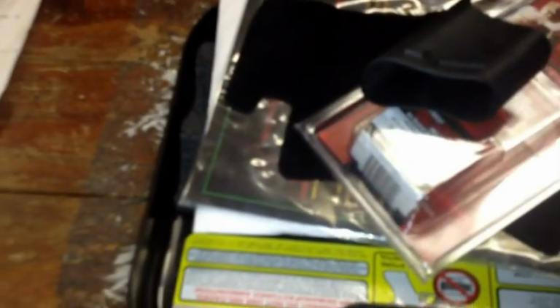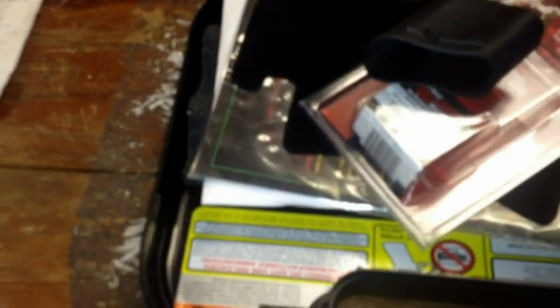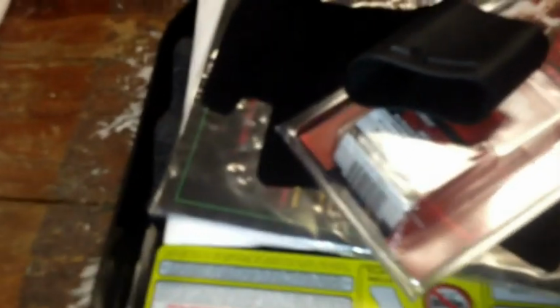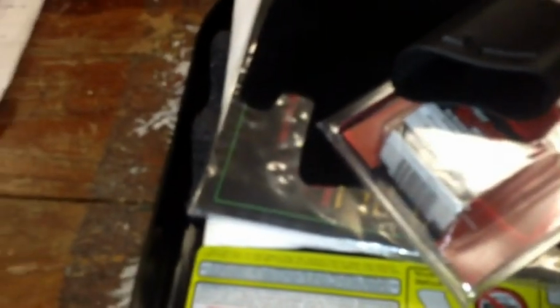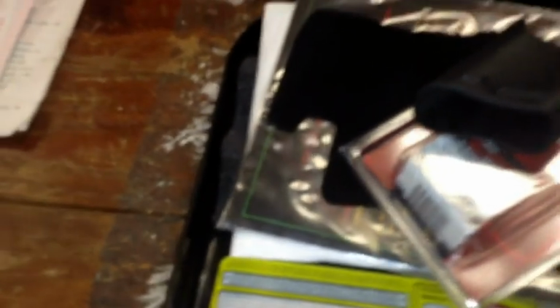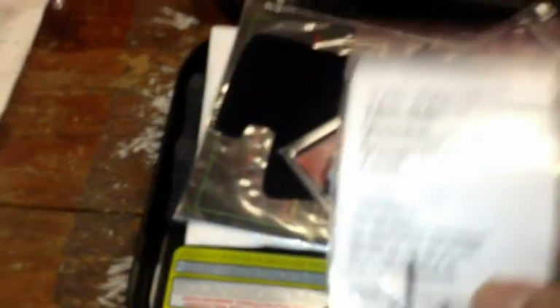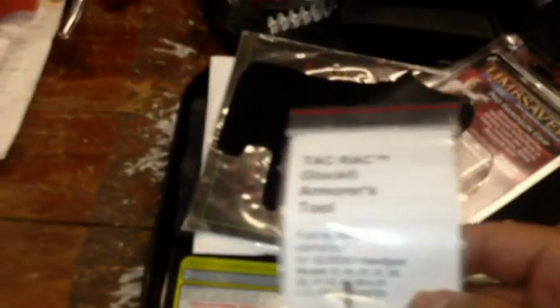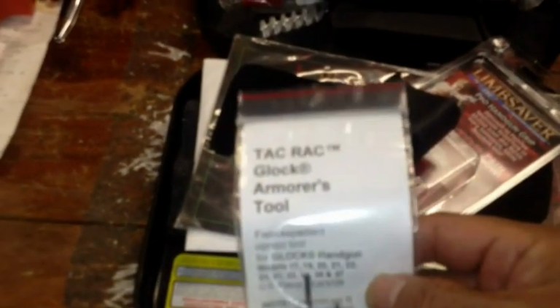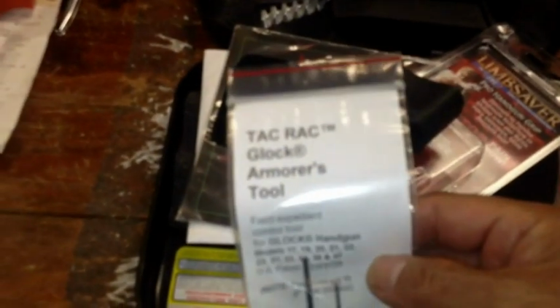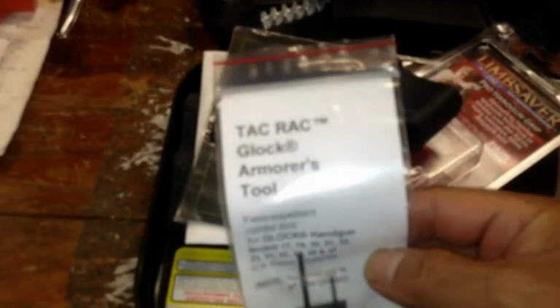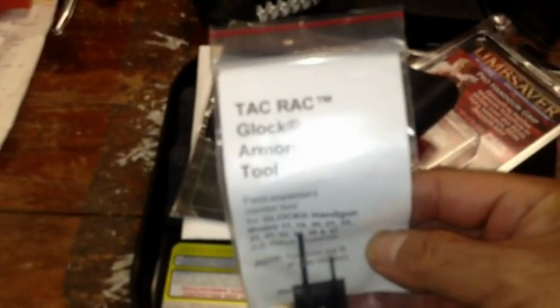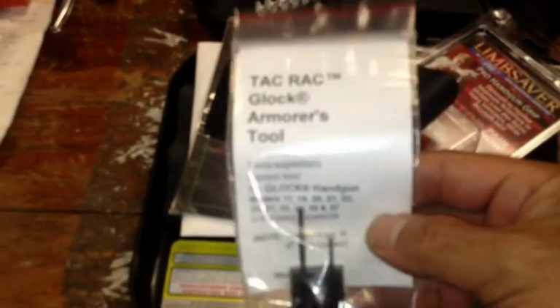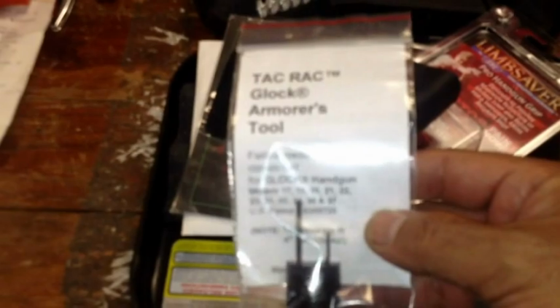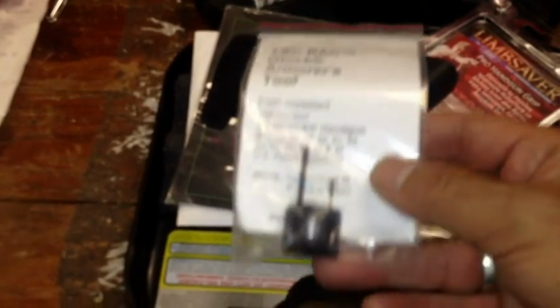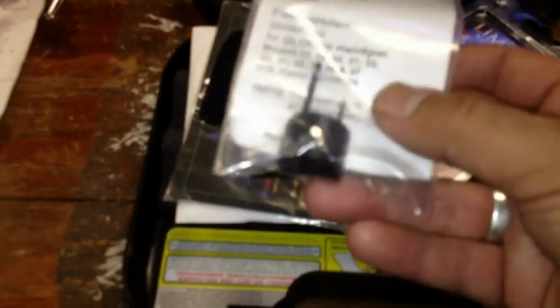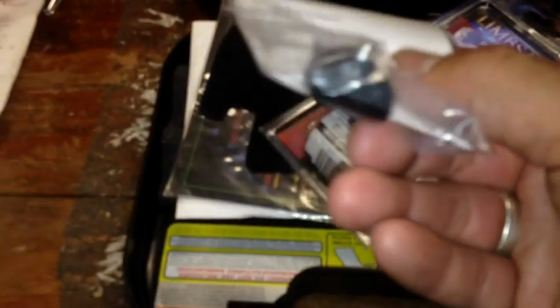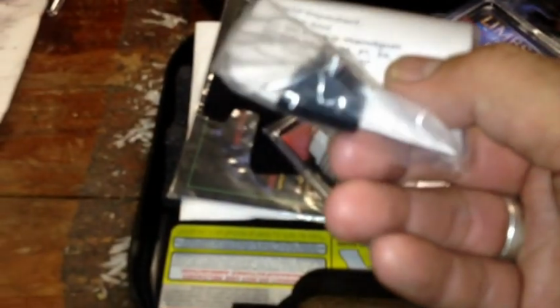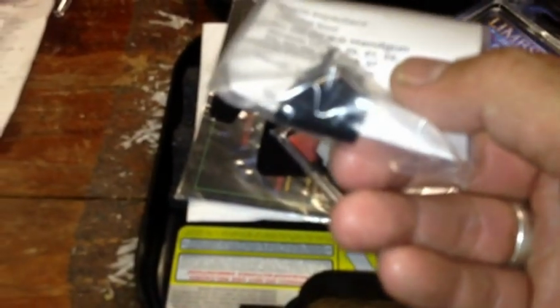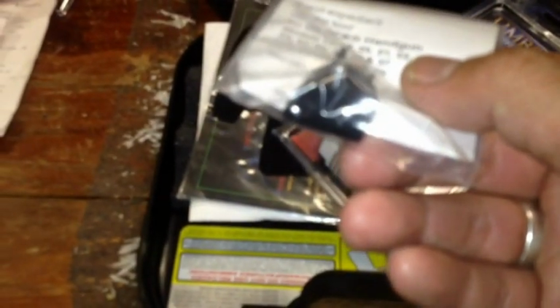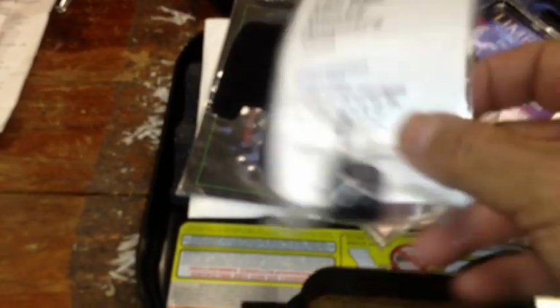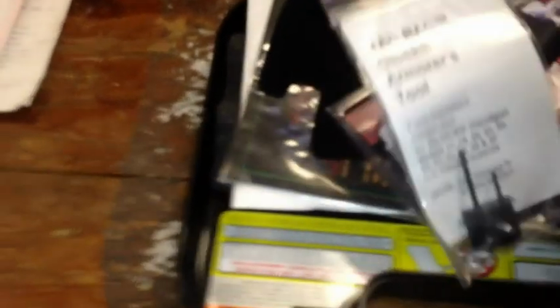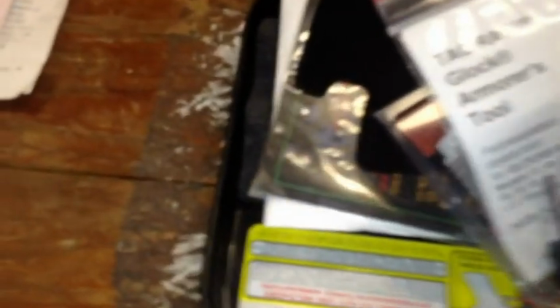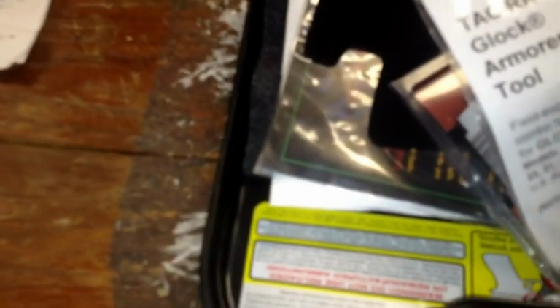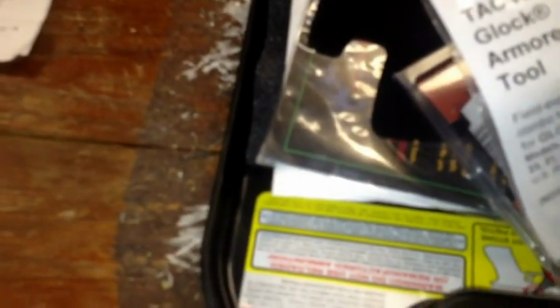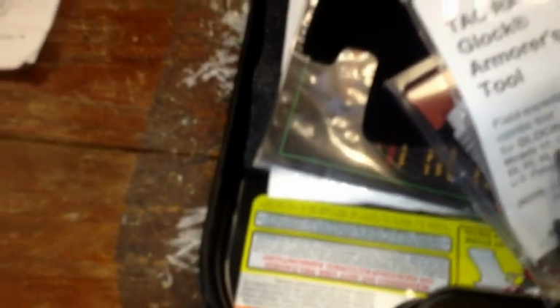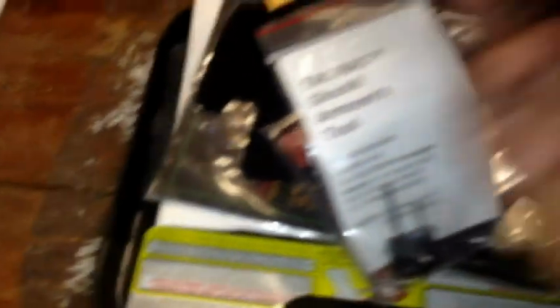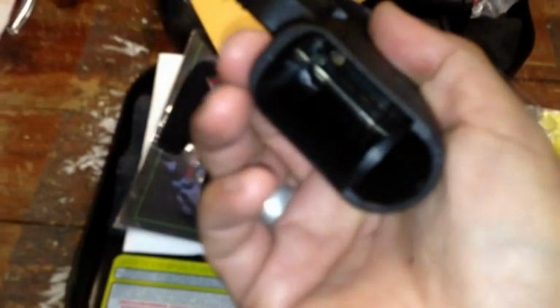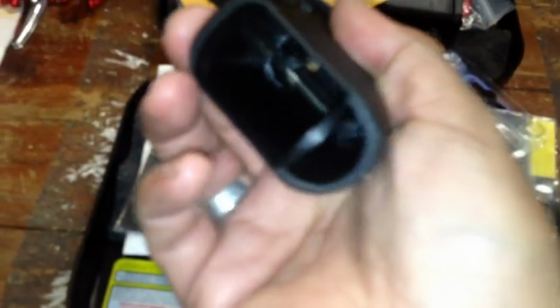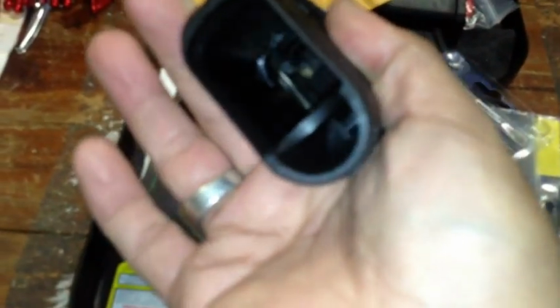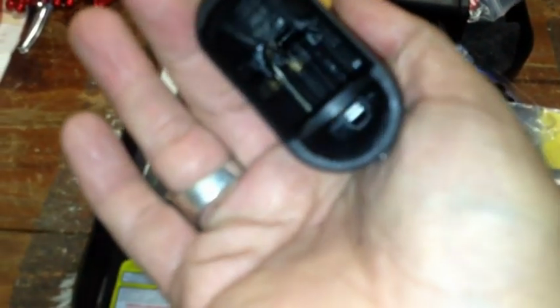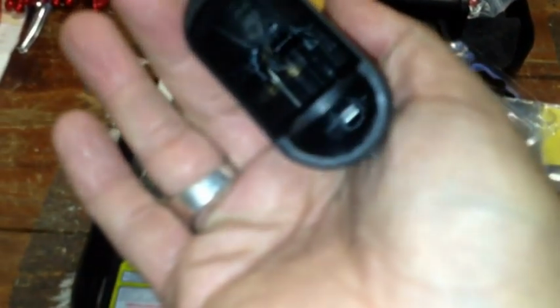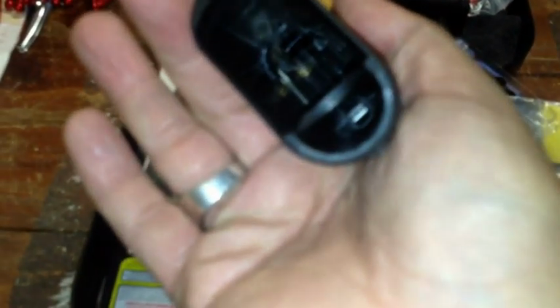Also, I got the Tack Rack Glock Armorer's Tool. This is the plug that goes in the bottom of the handgun right there.